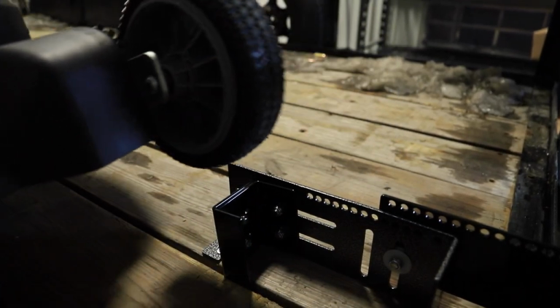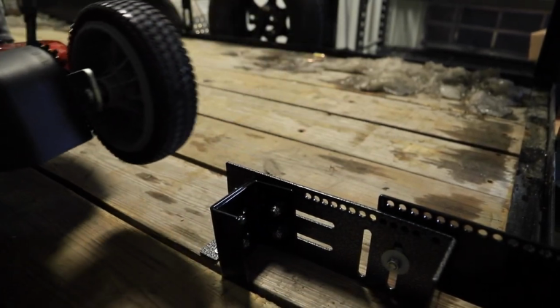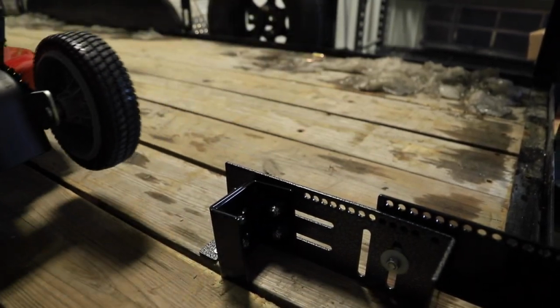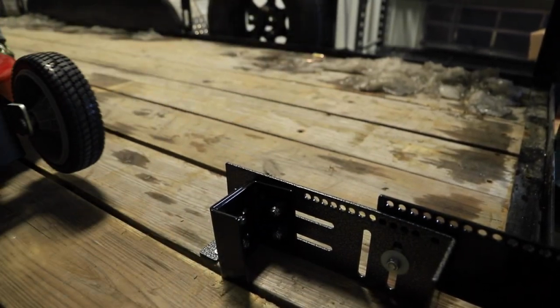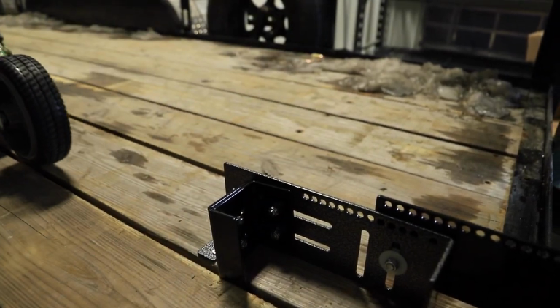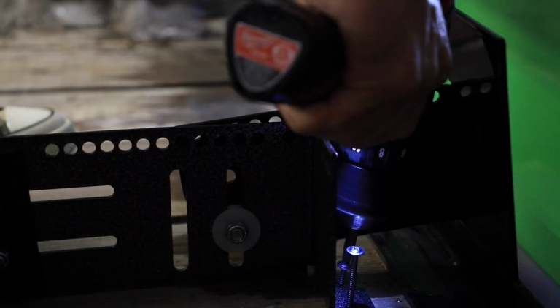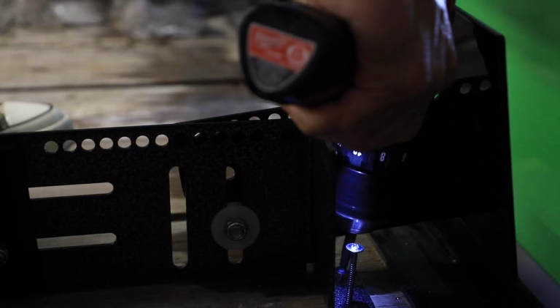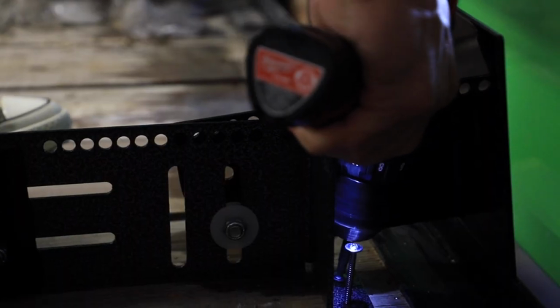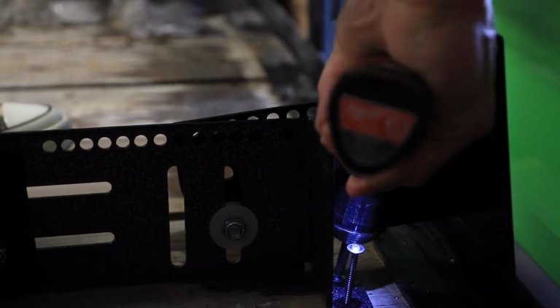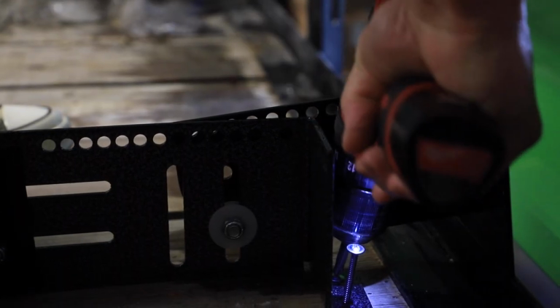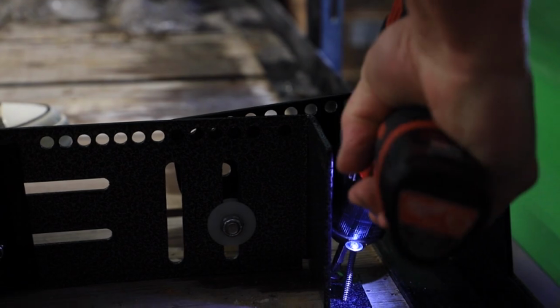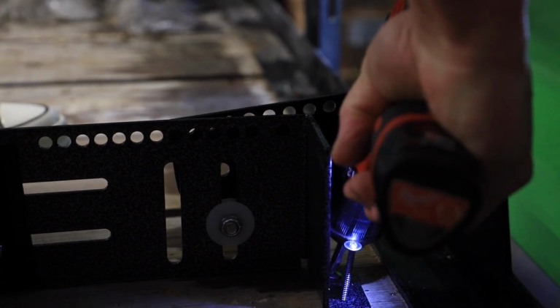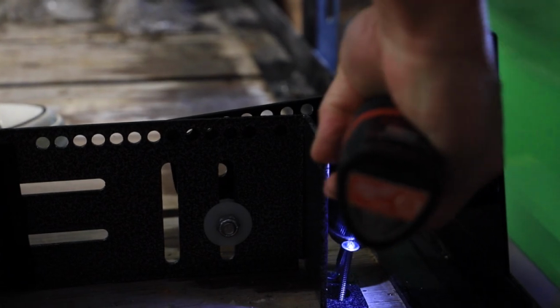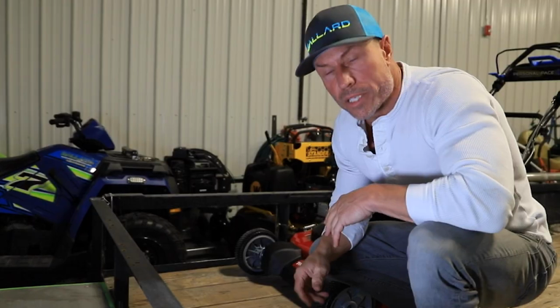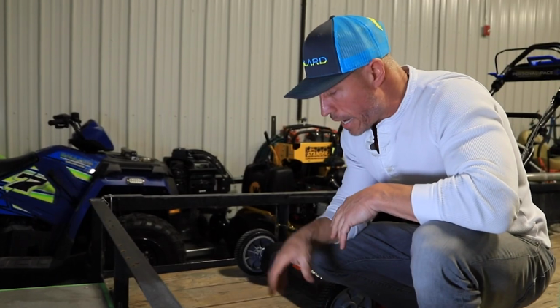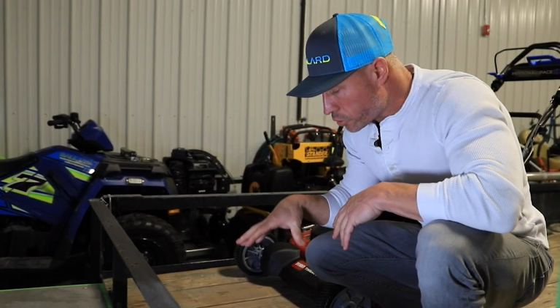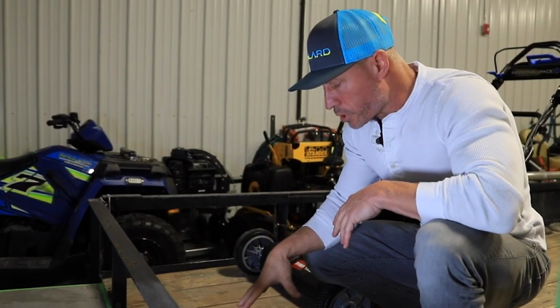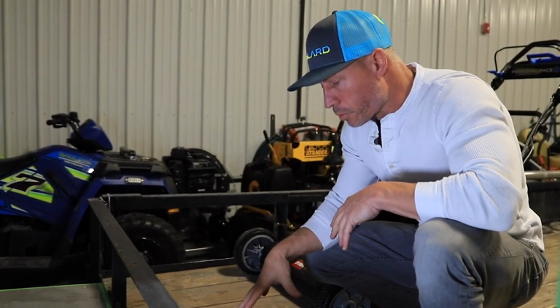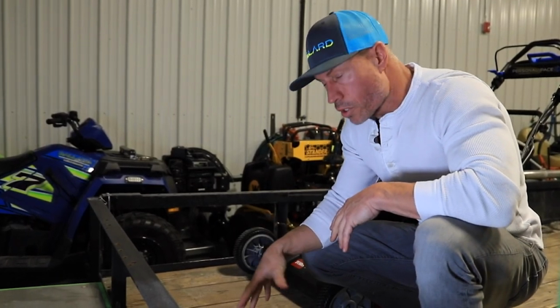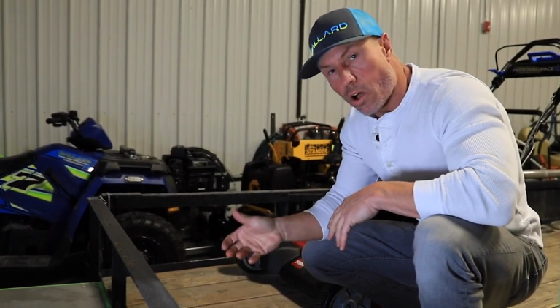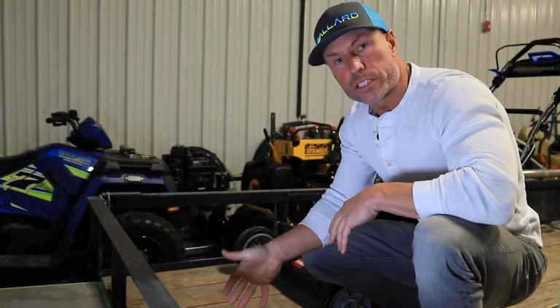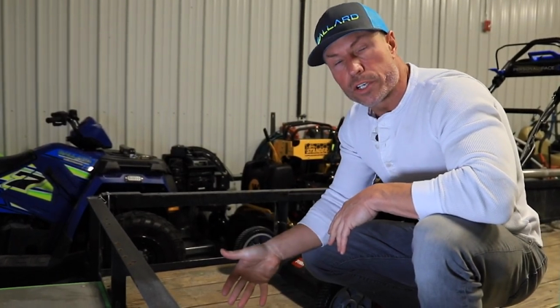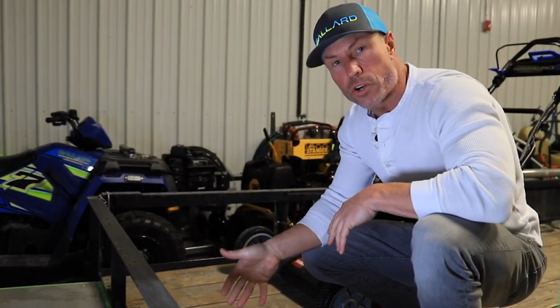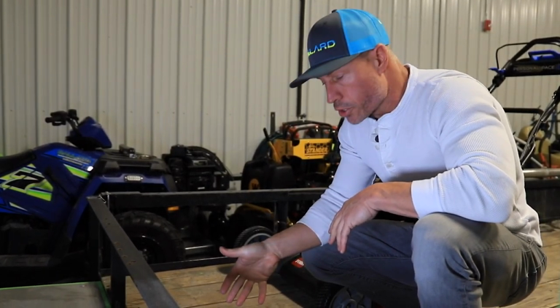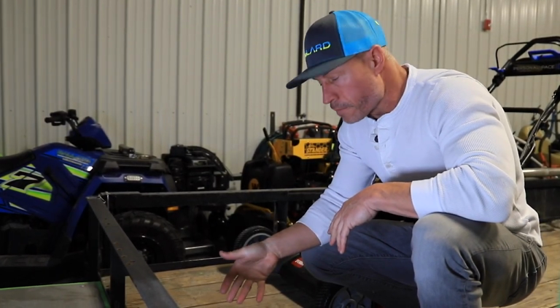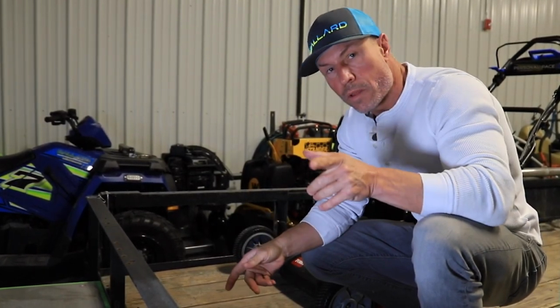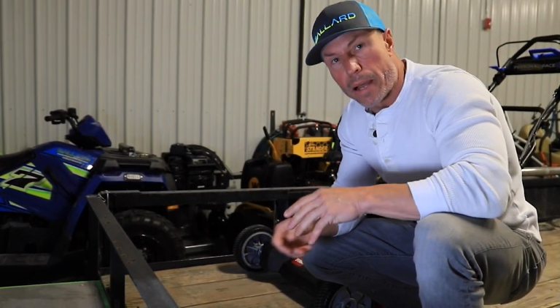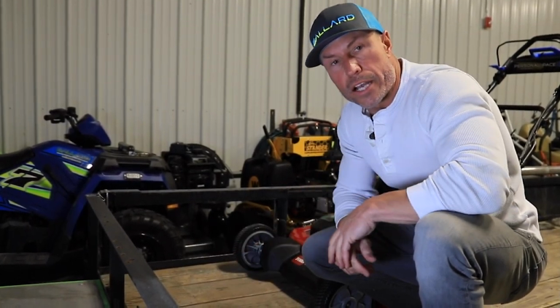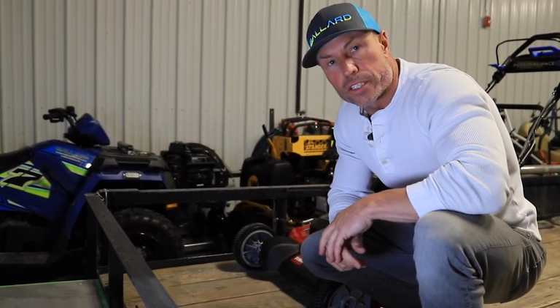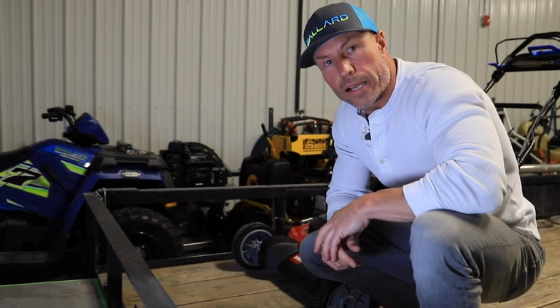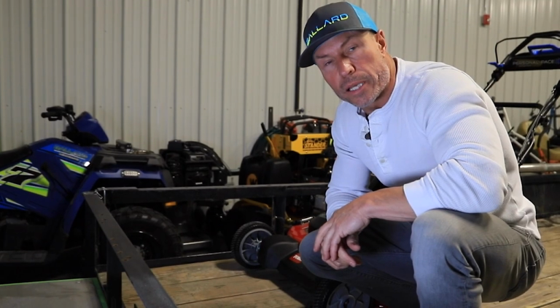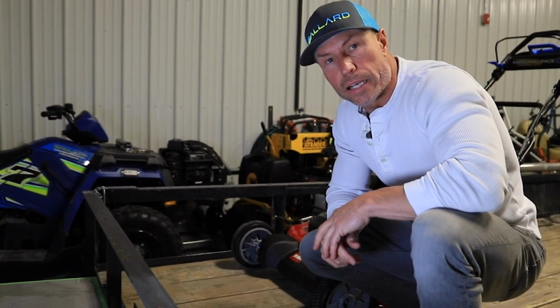I'm going to show you on a couple more mowers. Check out the wheel locker on our website now — super simple to install, all steel construction. Ballard Products dot com. Thanks guys.